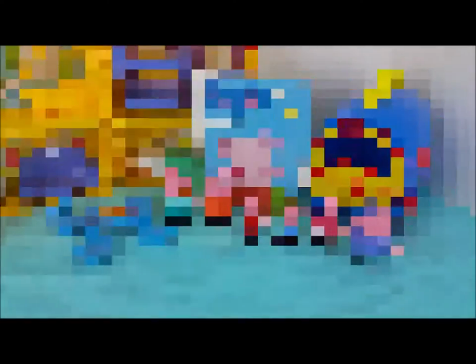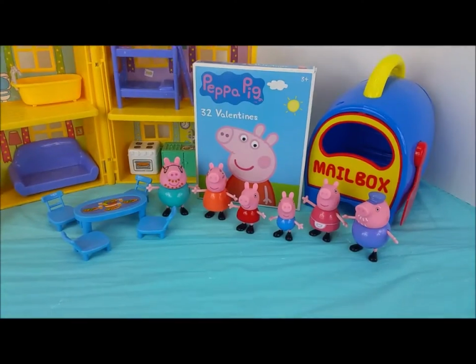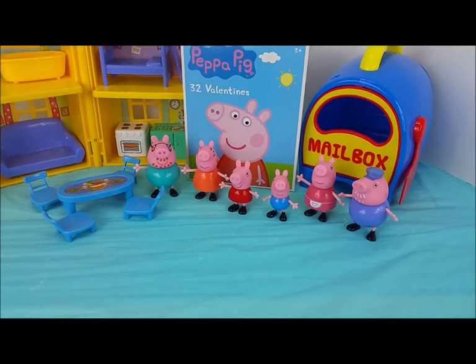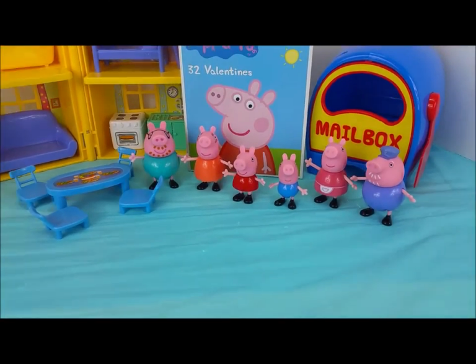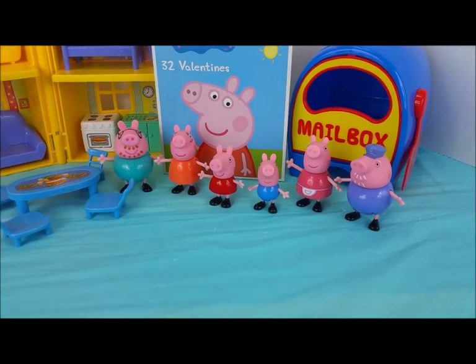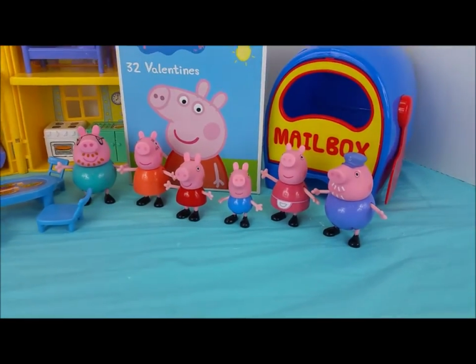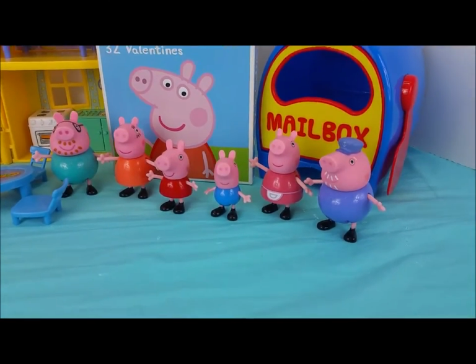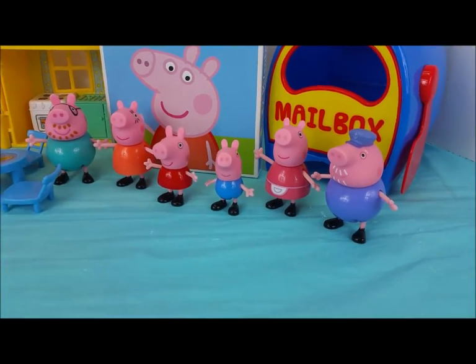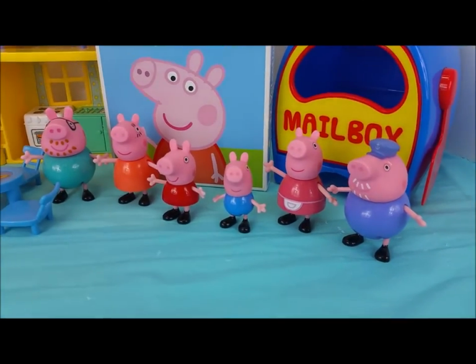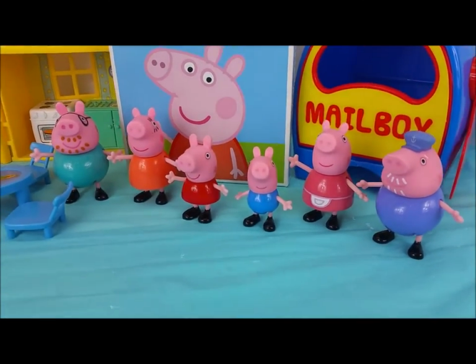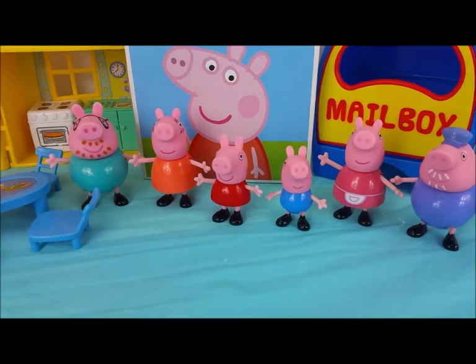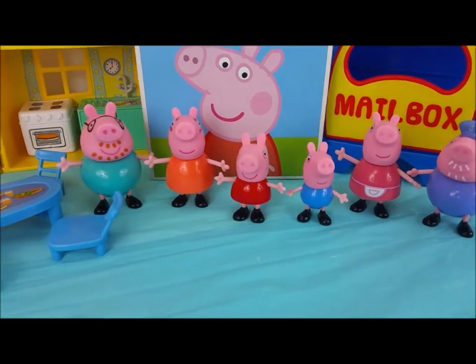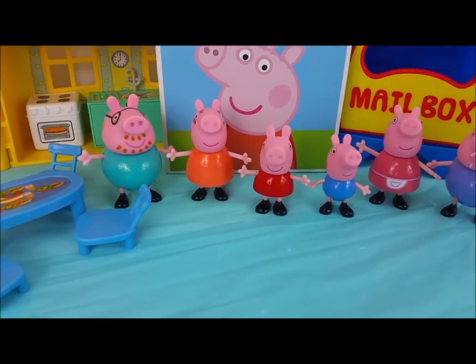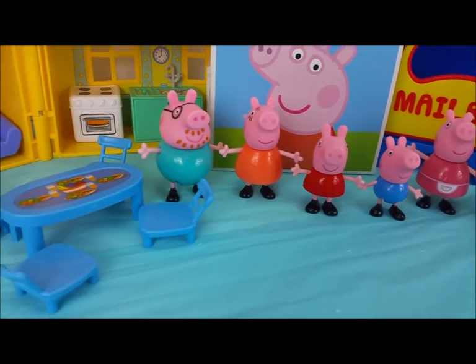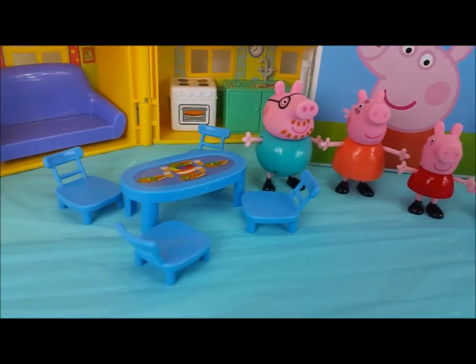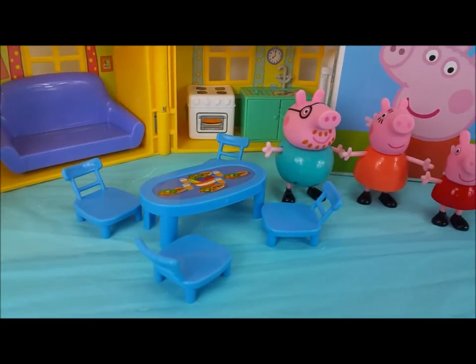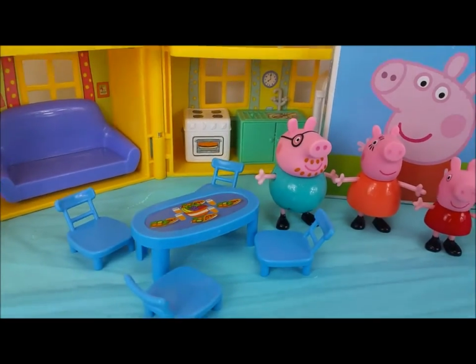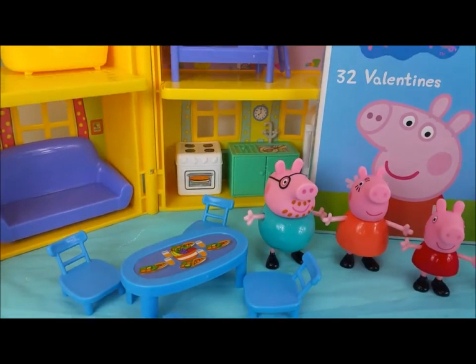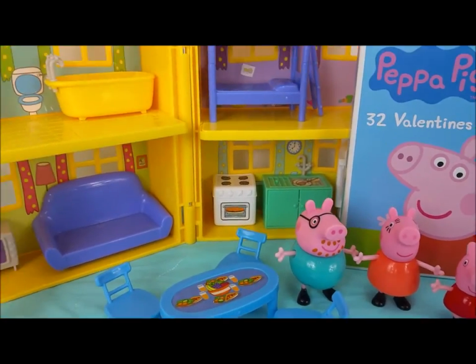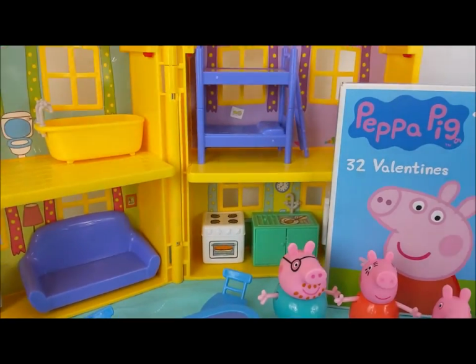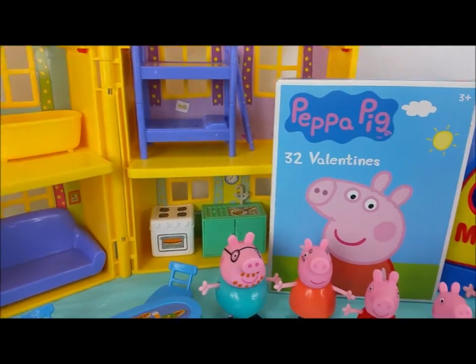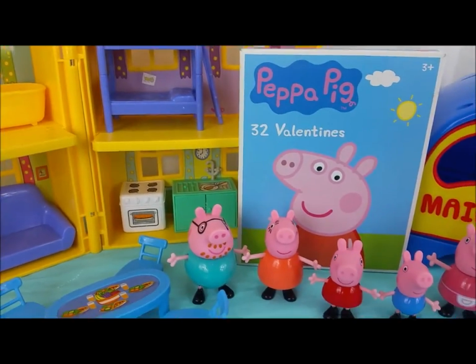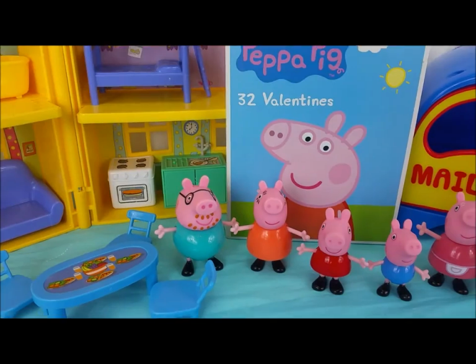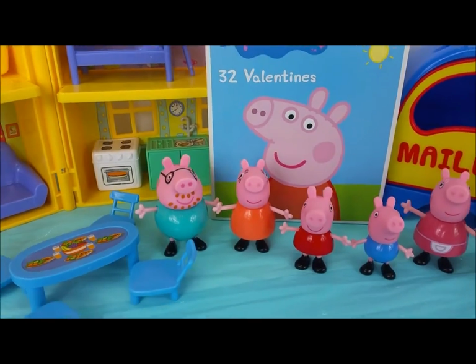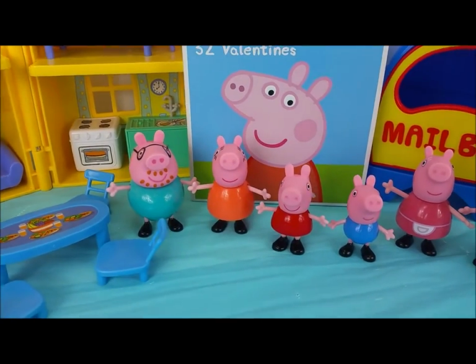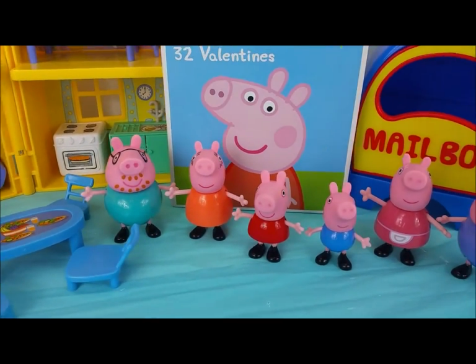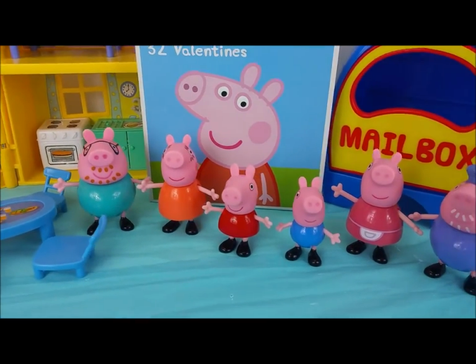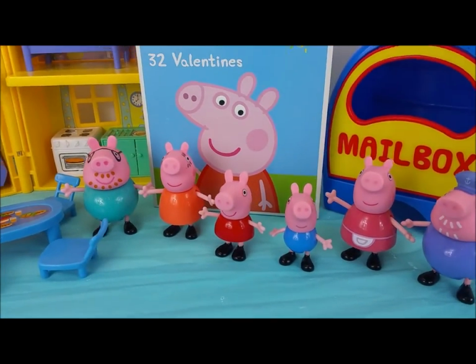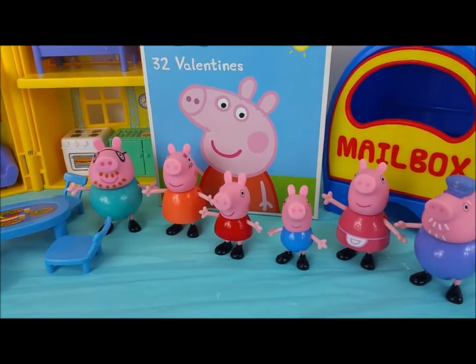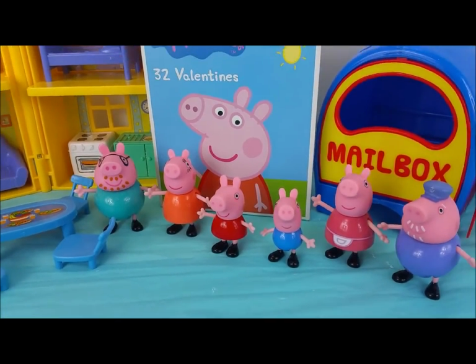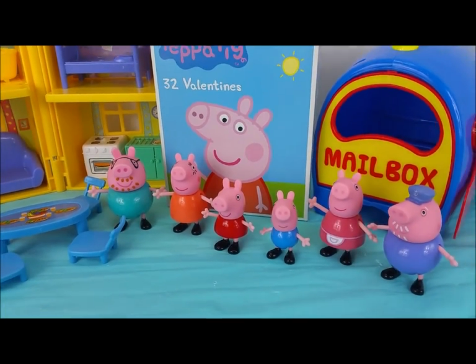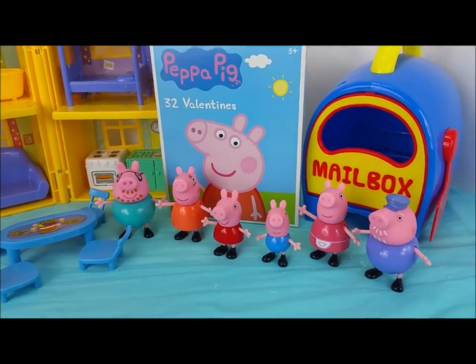Welcome to Pollywog Lagoon. Today Peppa Pig and George have a special Valentine's Day surprise for Granny Pig, Grandpa Pig, Mummy Pig, and Daddy Pig.